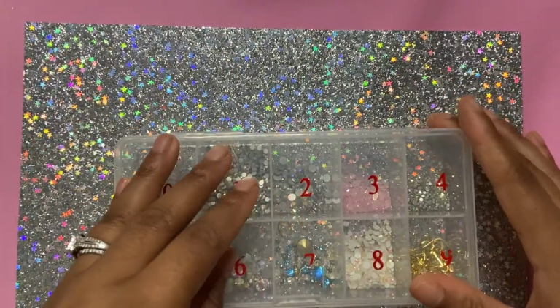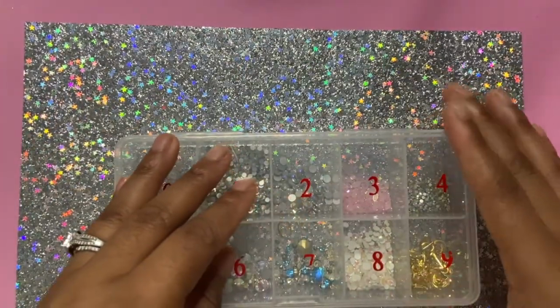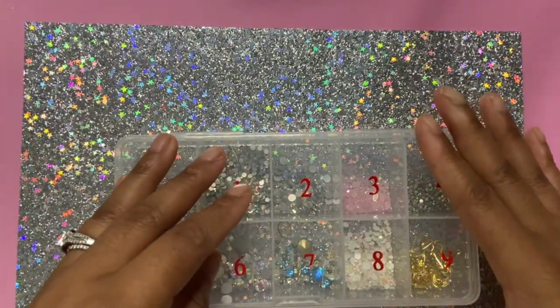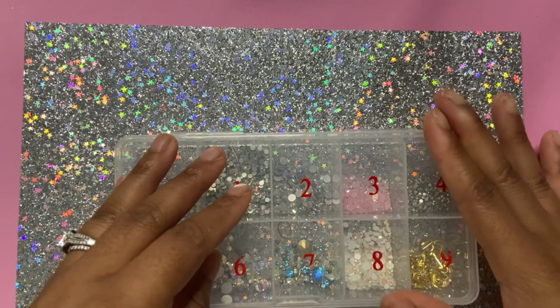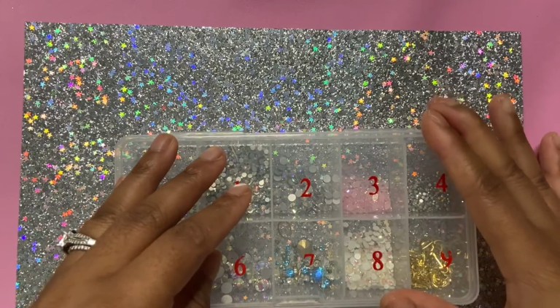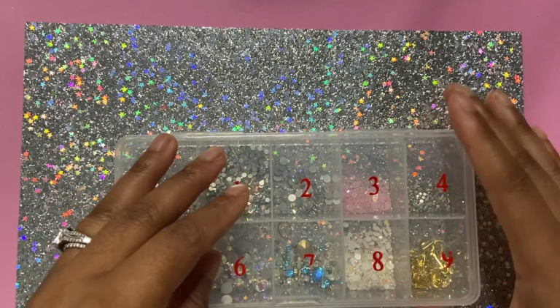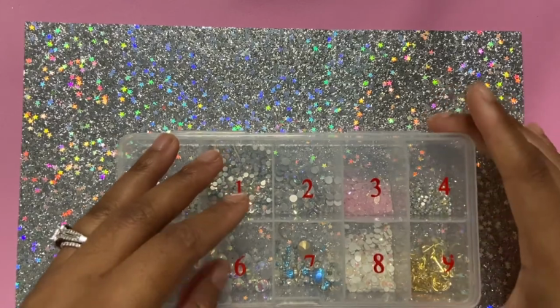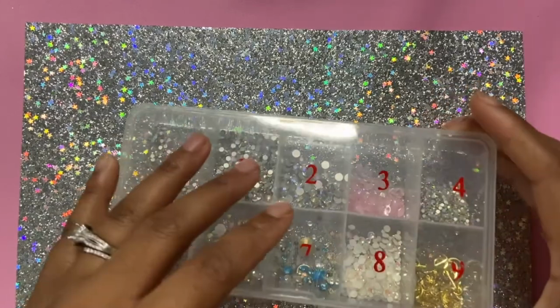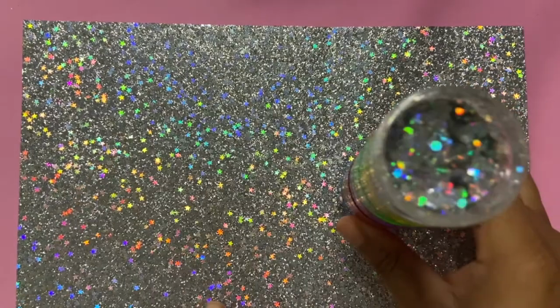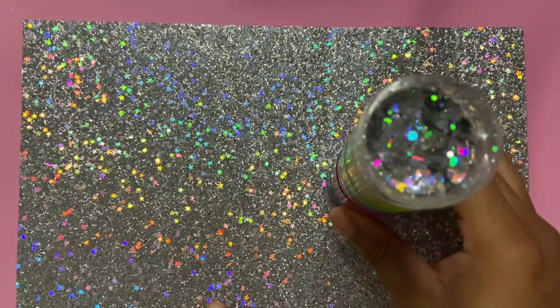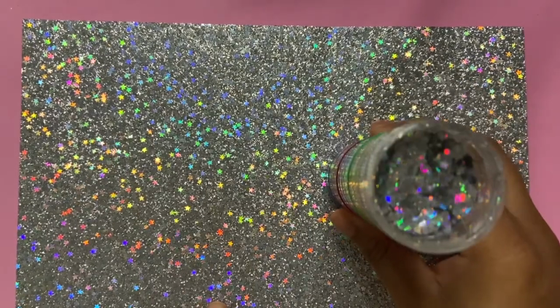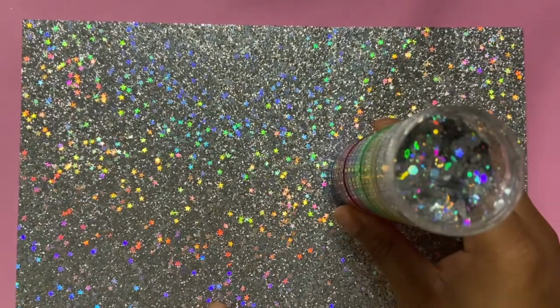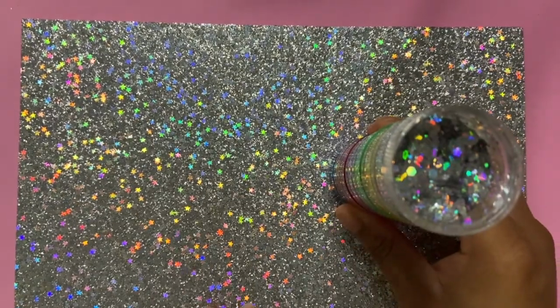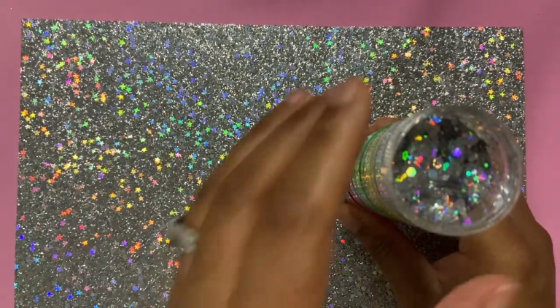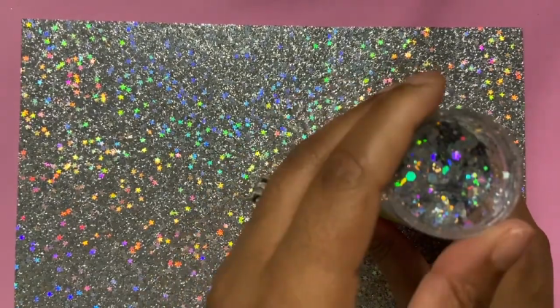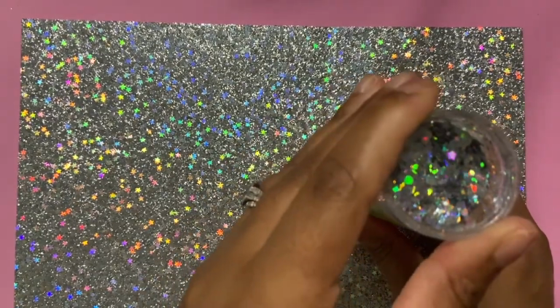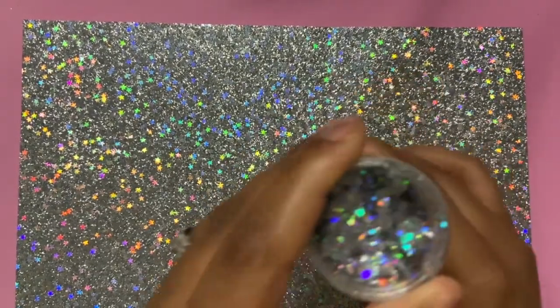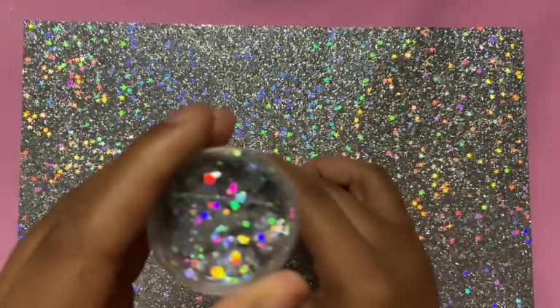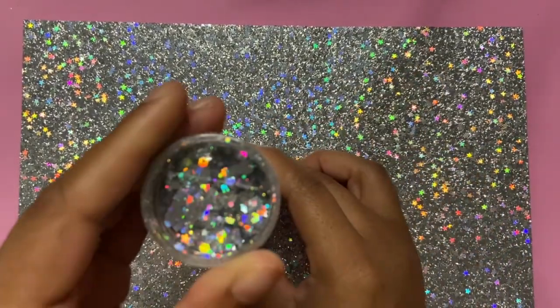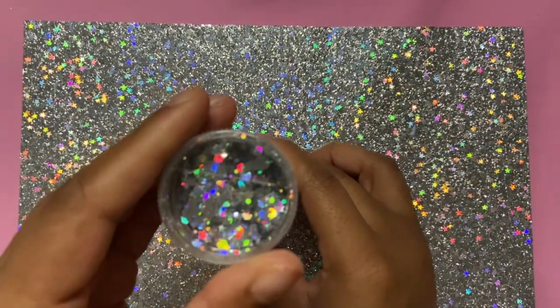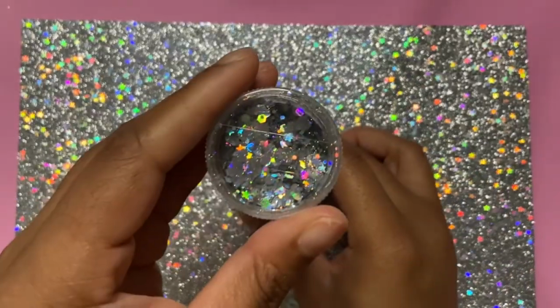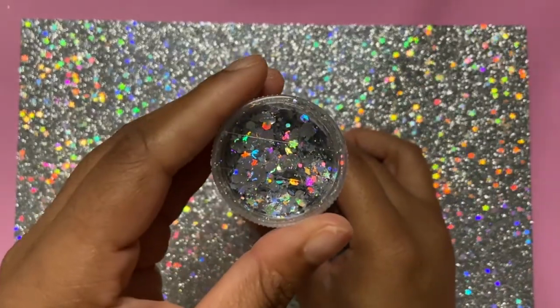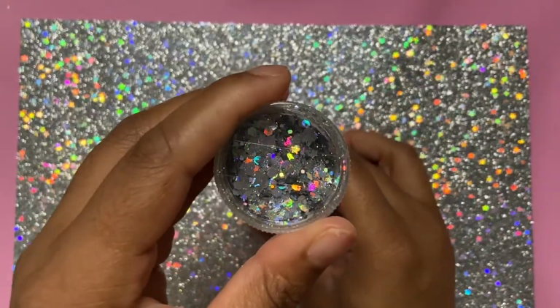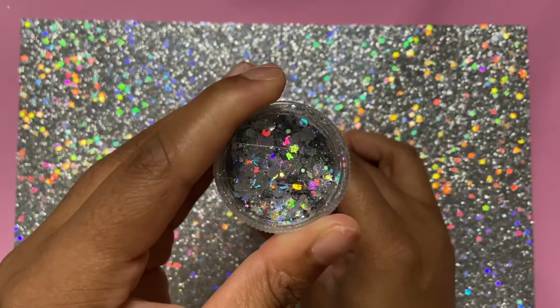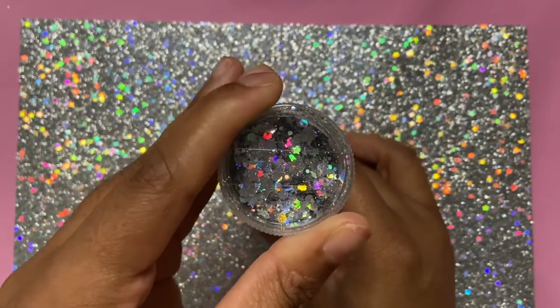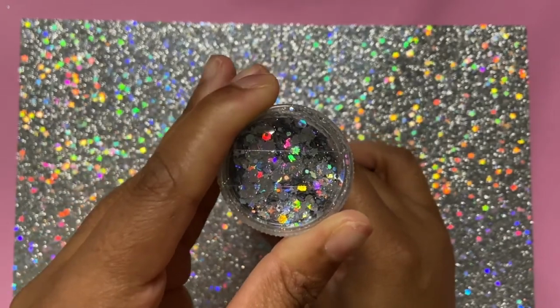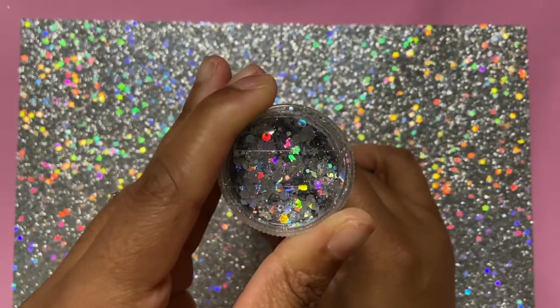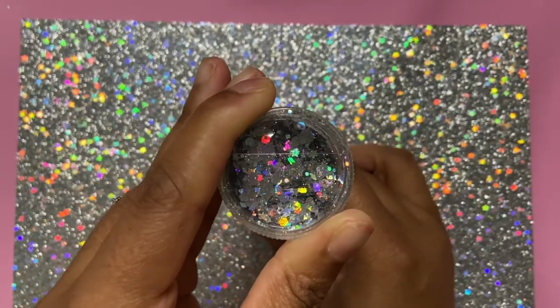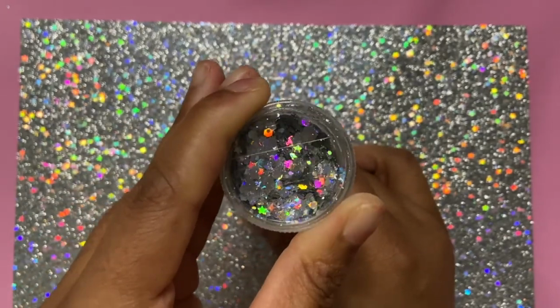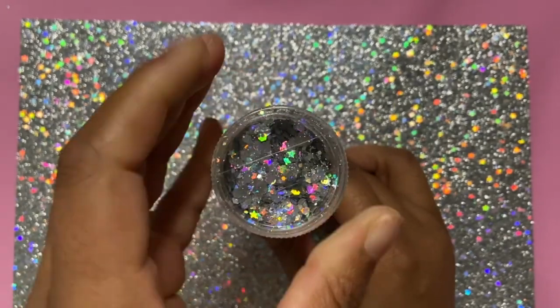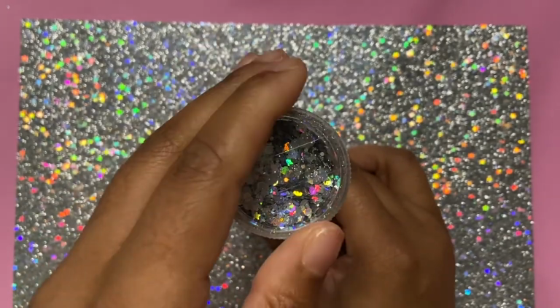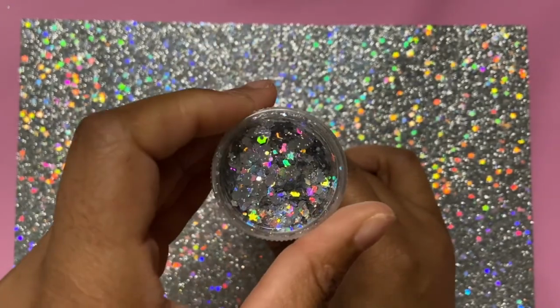Next up I have some more rhinestones. I put them in the nail container as well — it doesn't matter what kind of container you have, long as you have a container. I put my rhinestones in there; I'm still building up my rhinestone collection because I love rhinestones.